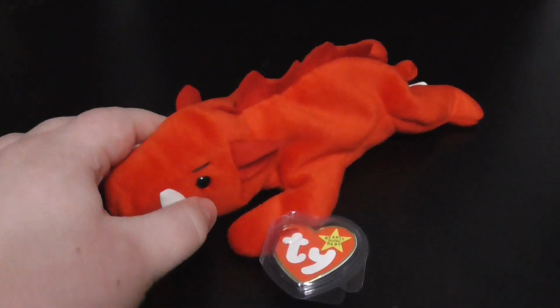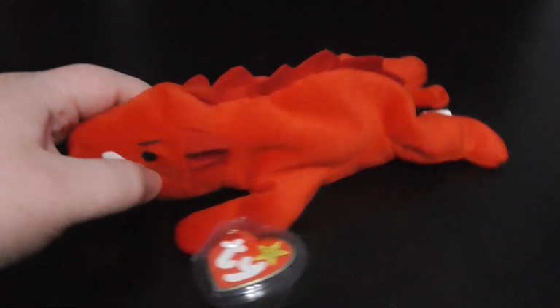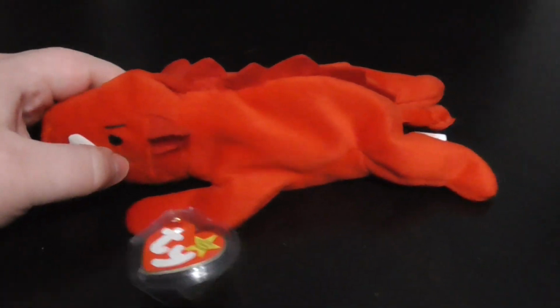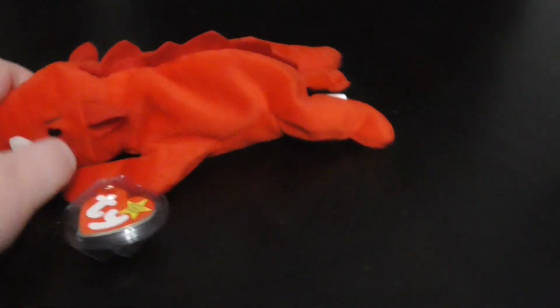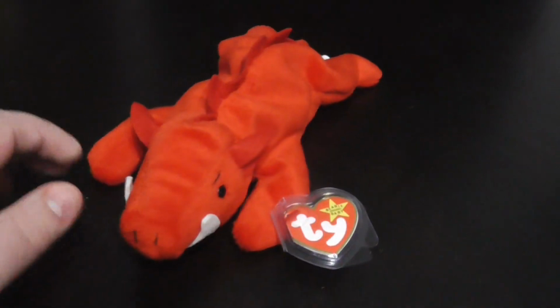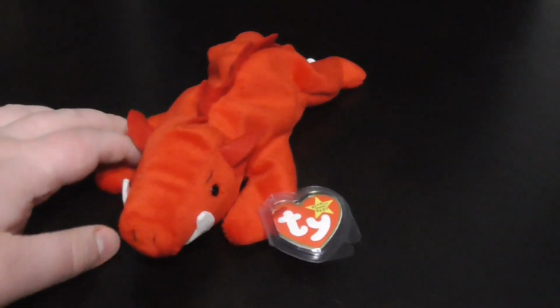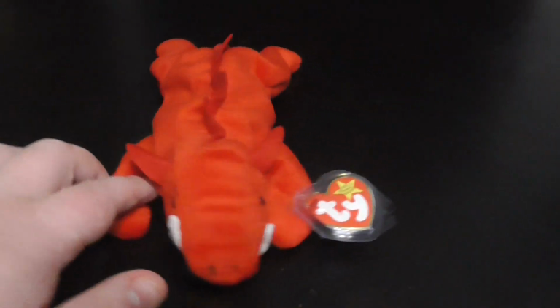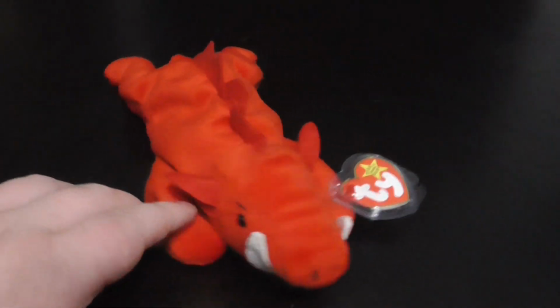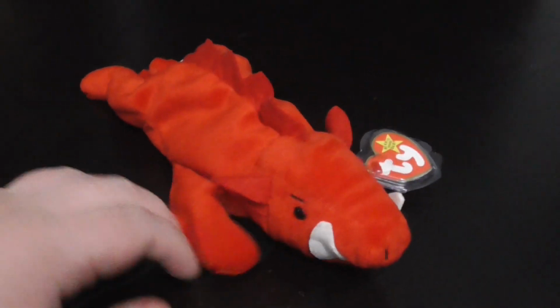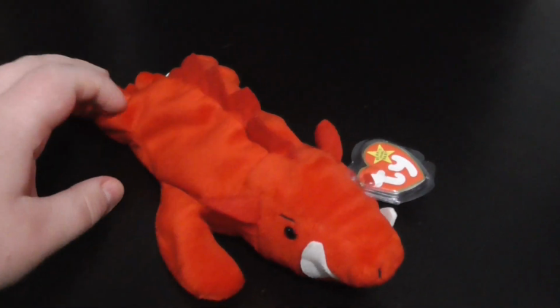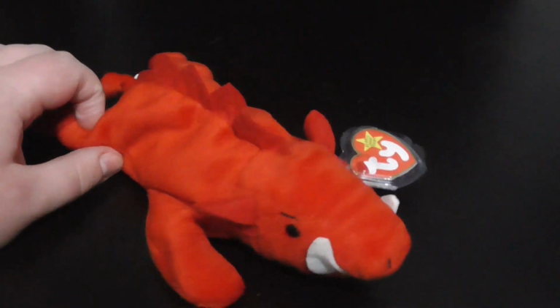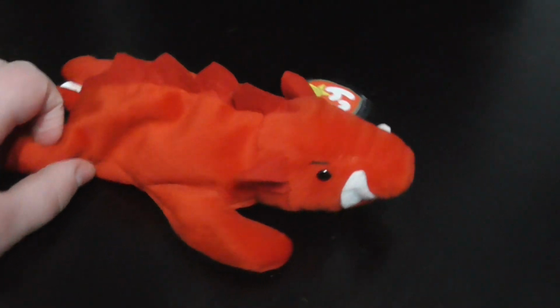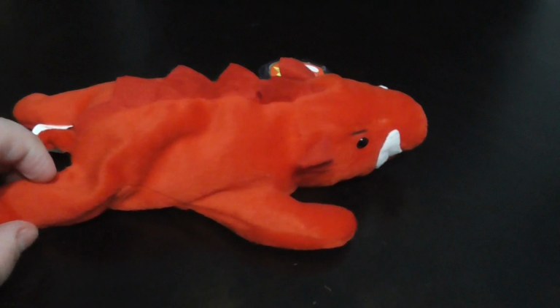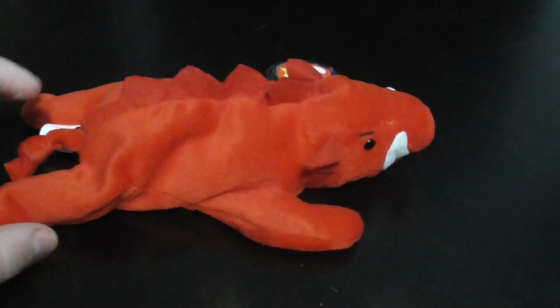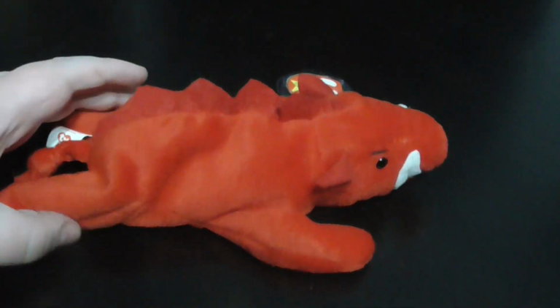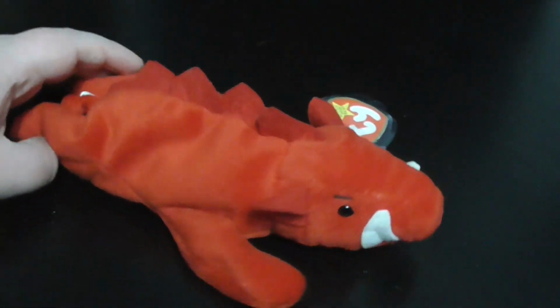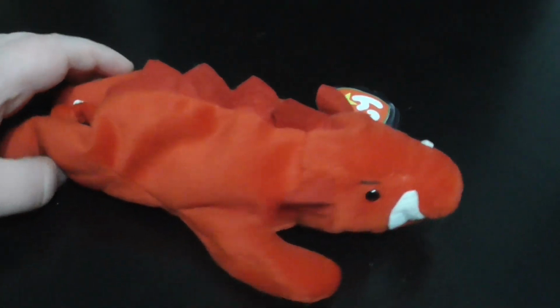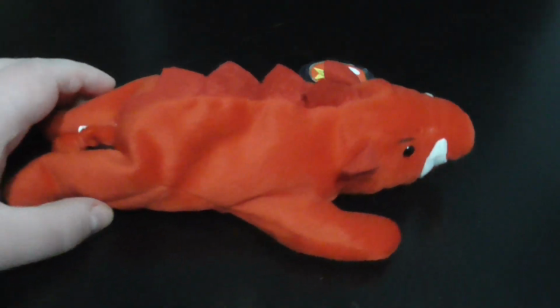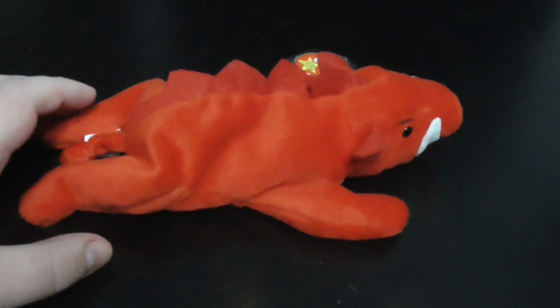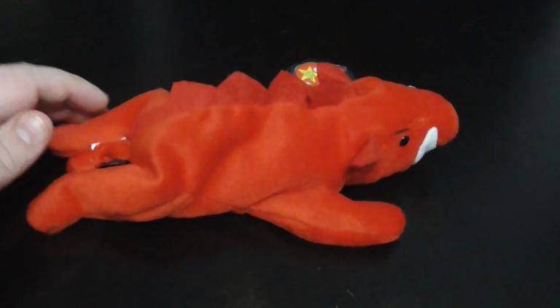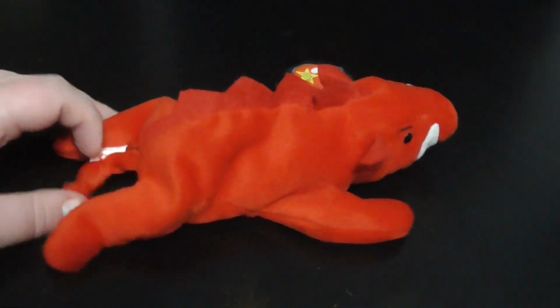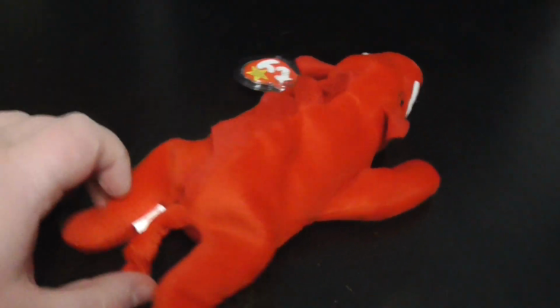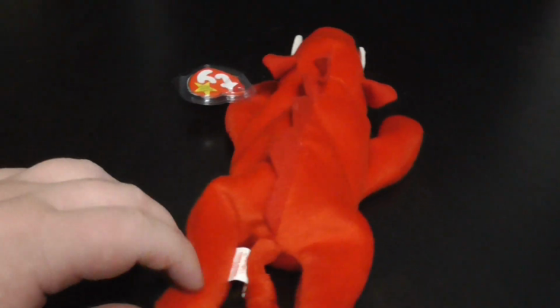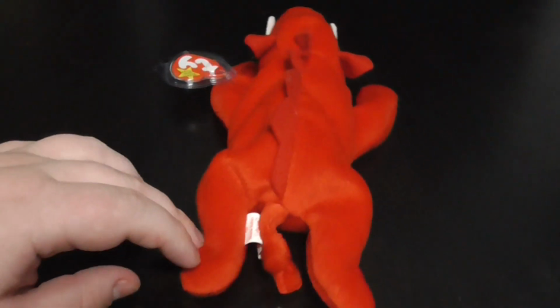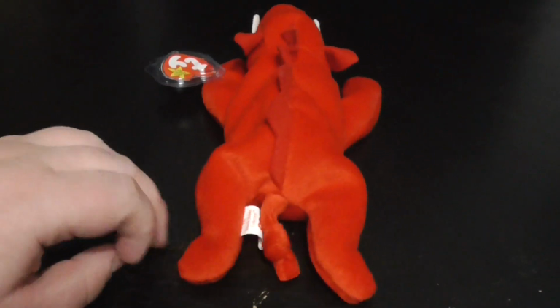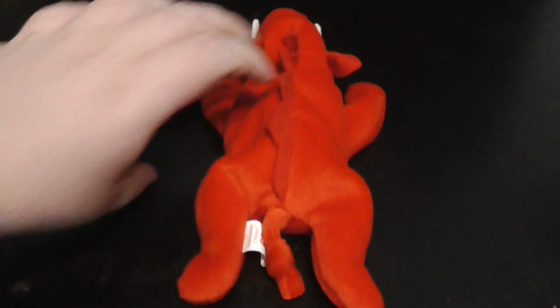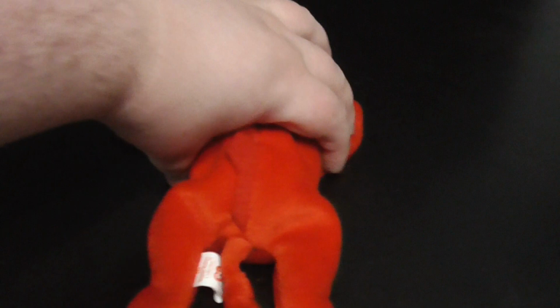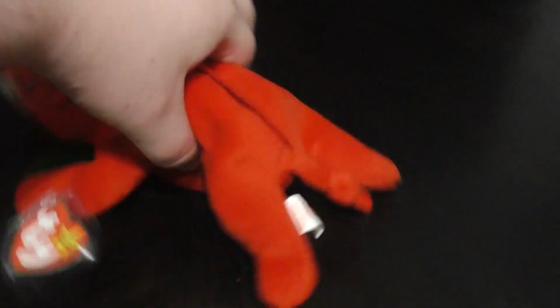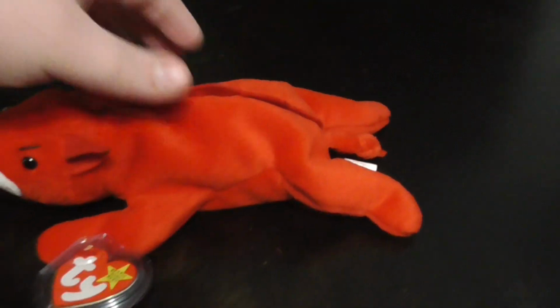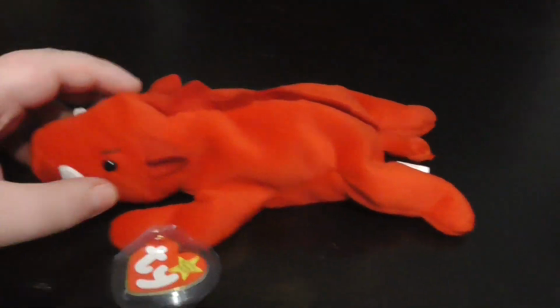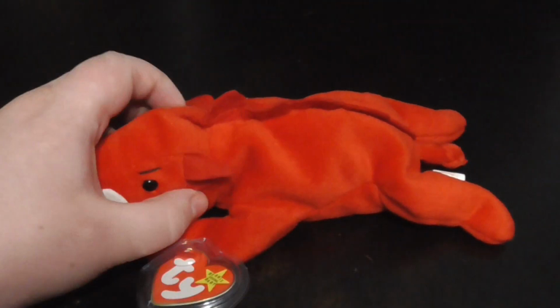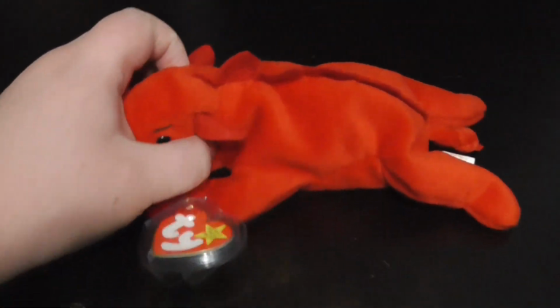Hi you guys, here's a quick review on this TY Beanie Baby 1995 Grunt the Razorback Hog Plush. Without further ado, let's go into the review.